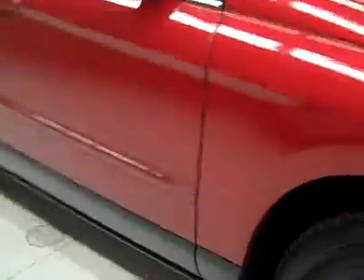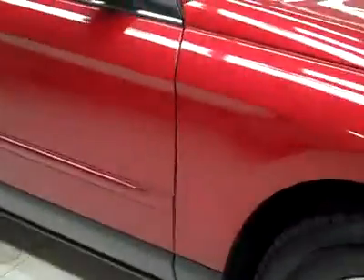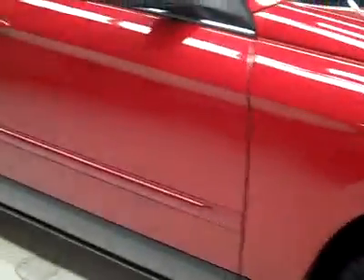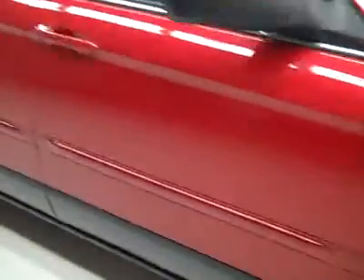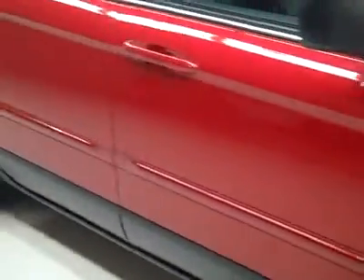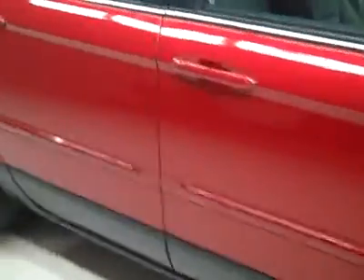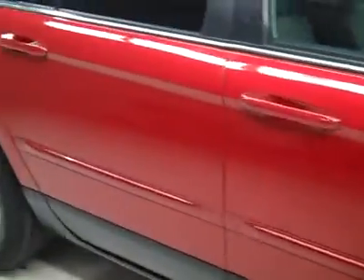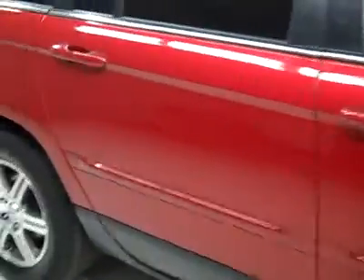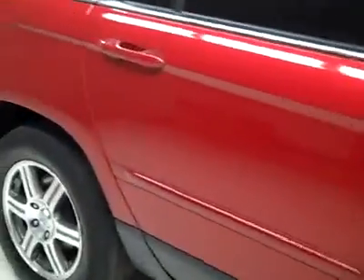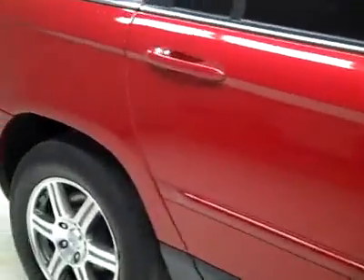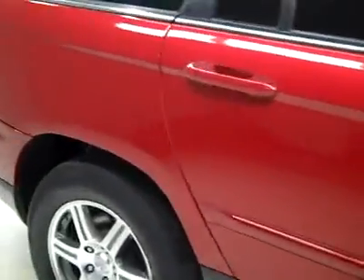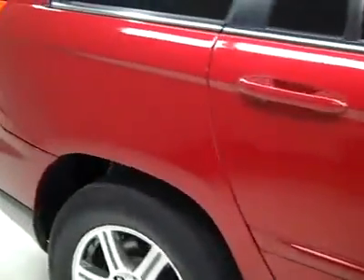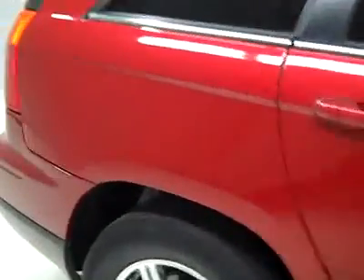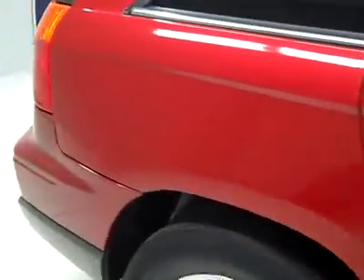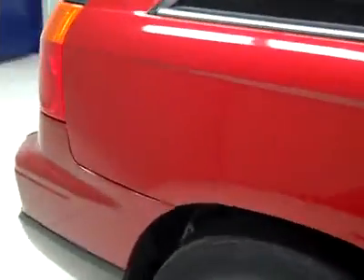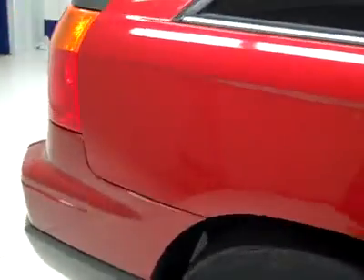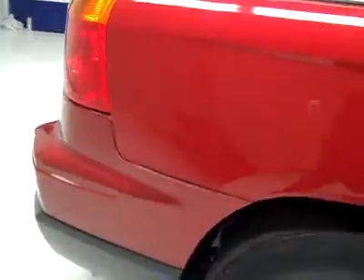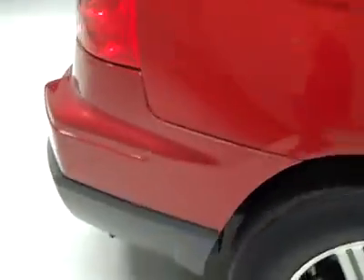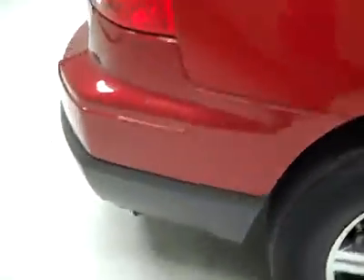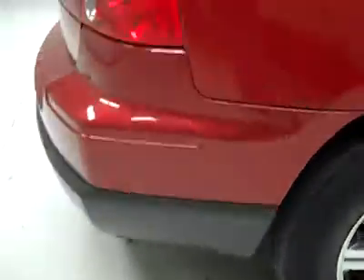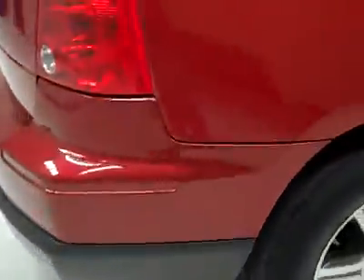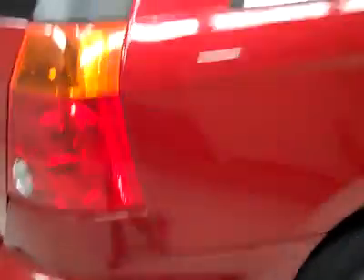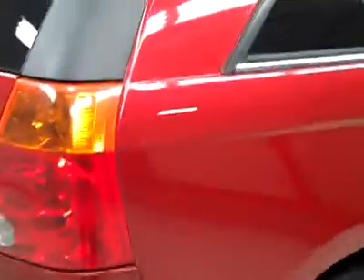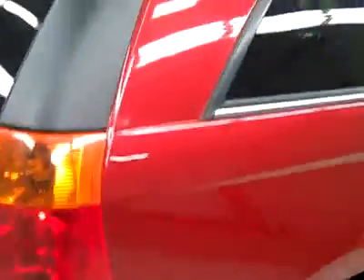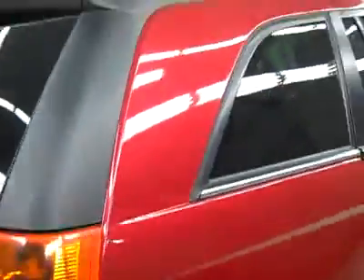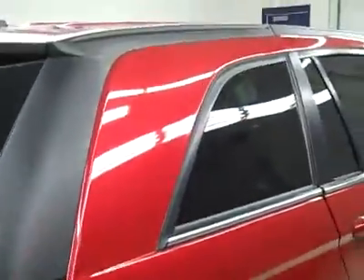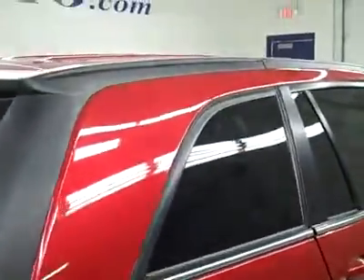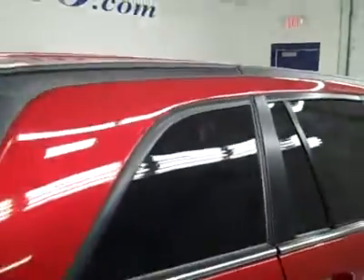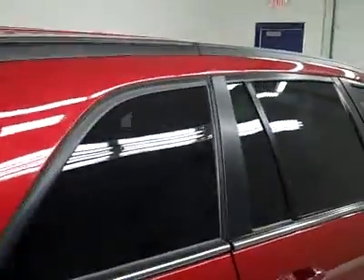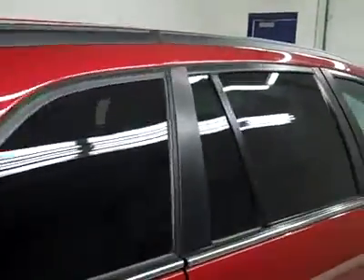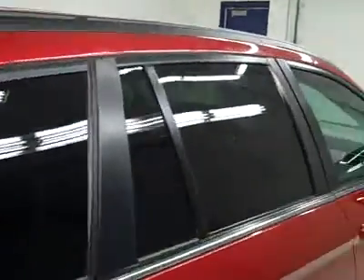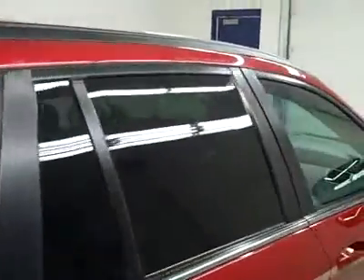Going down this side, you can see just how clean, shiny, and reflective the paint really is. Not seeing any dents or dings, no major scratches anywhere on the vehicle. And I point anything like that out to you.